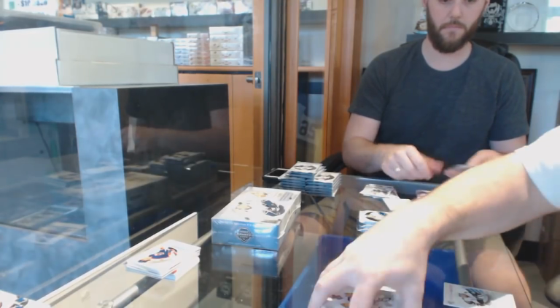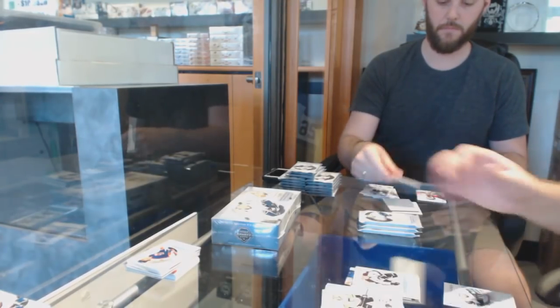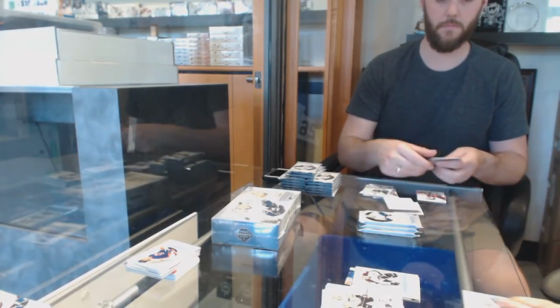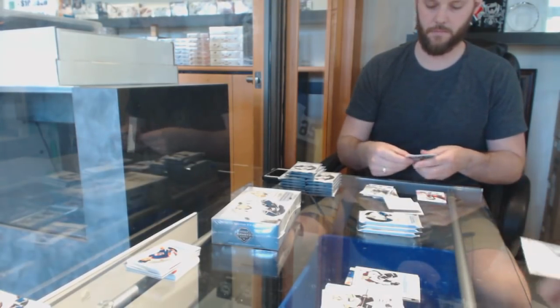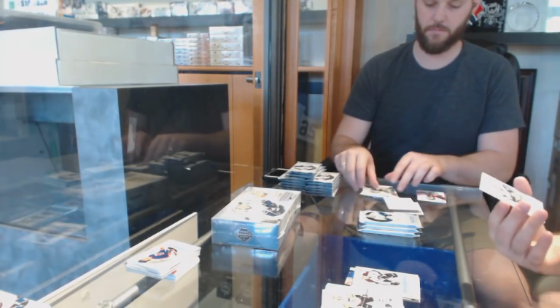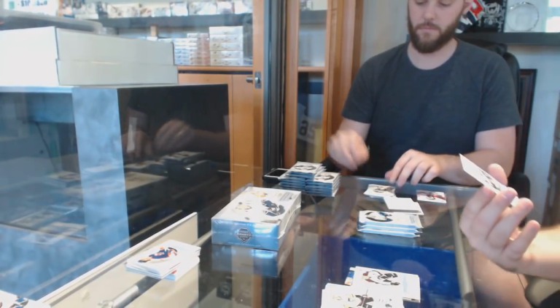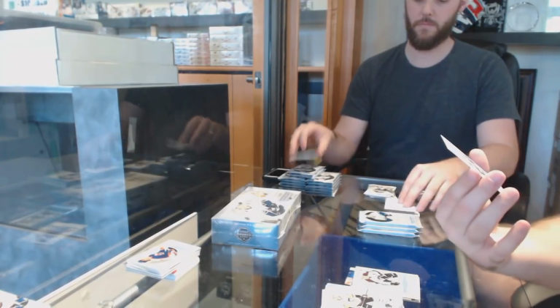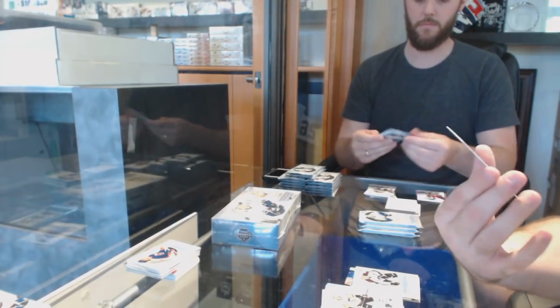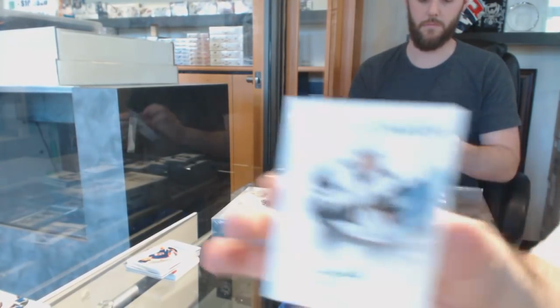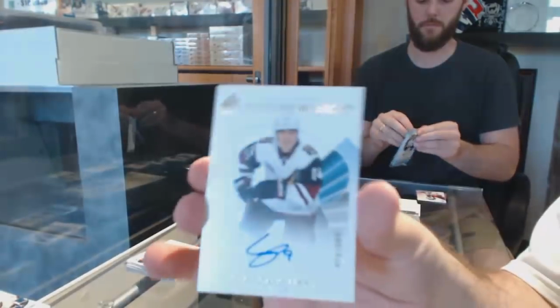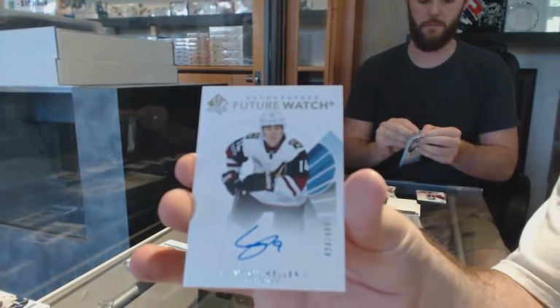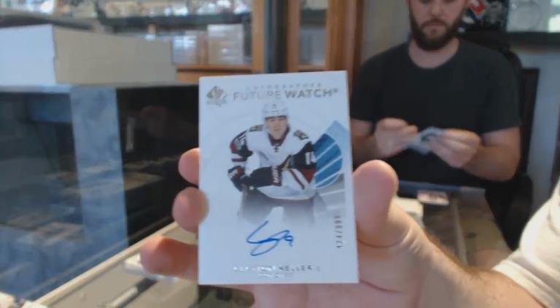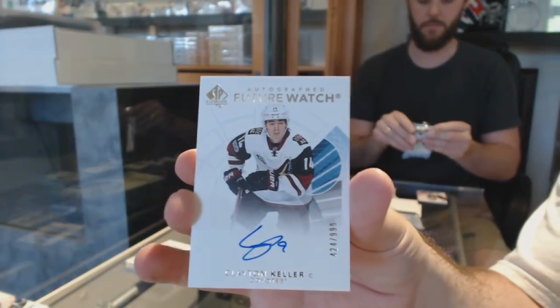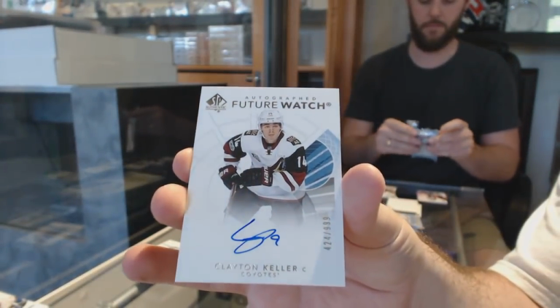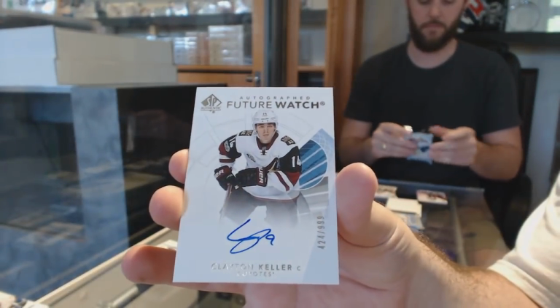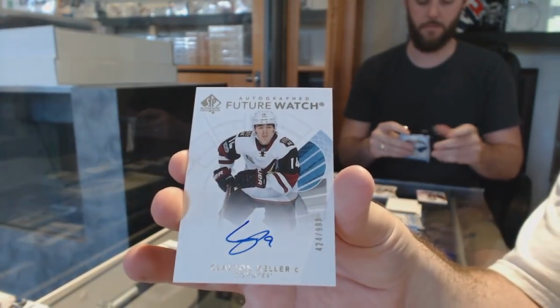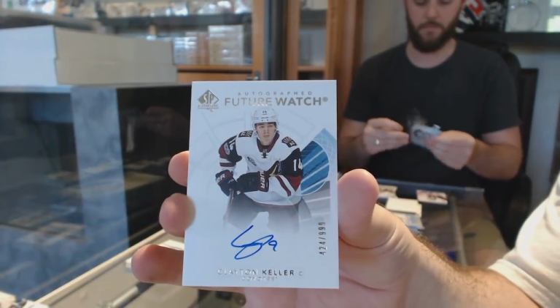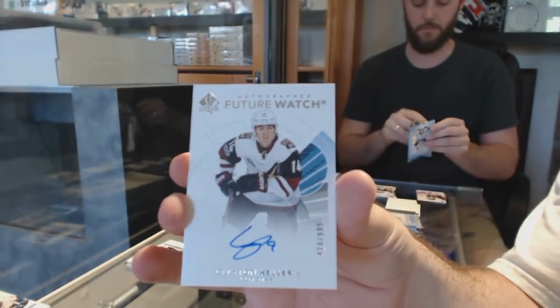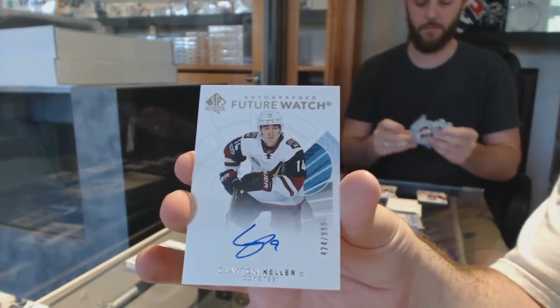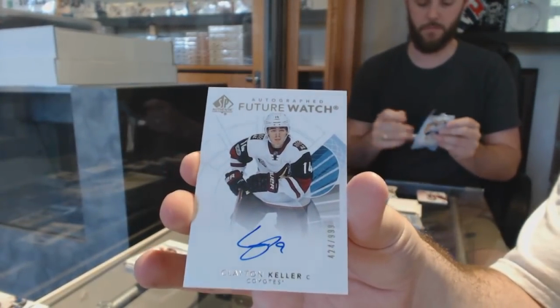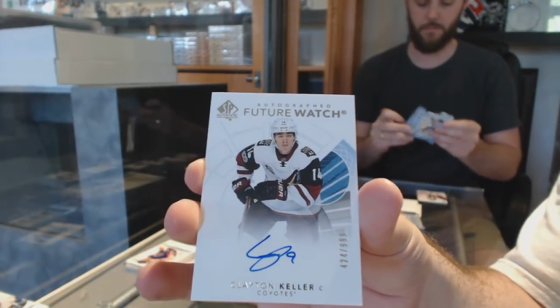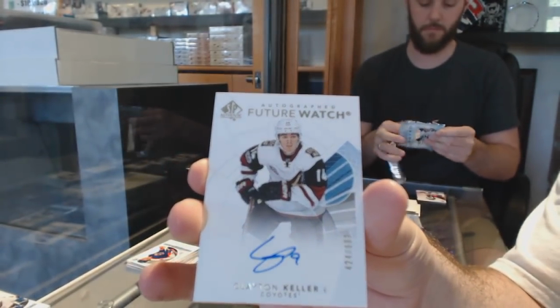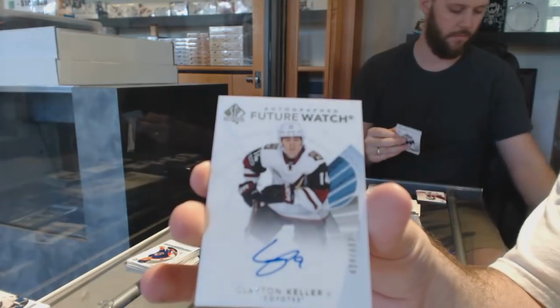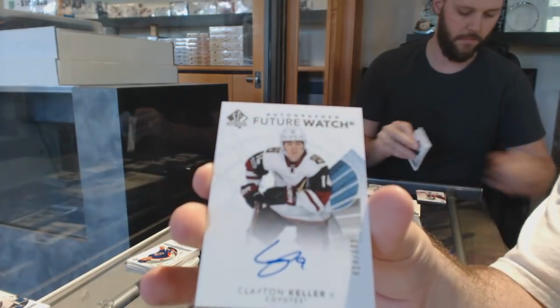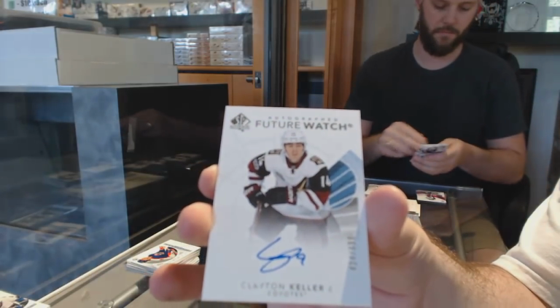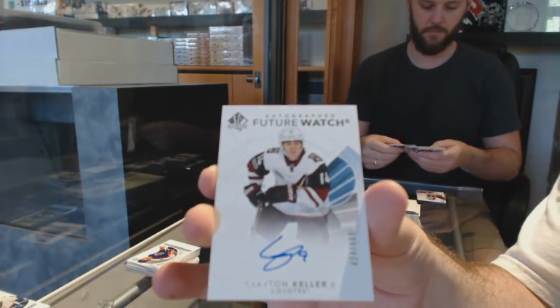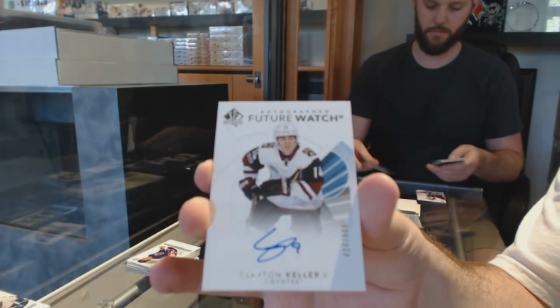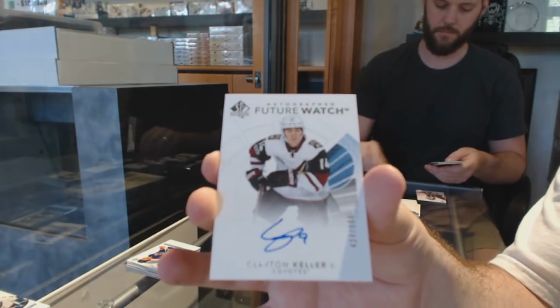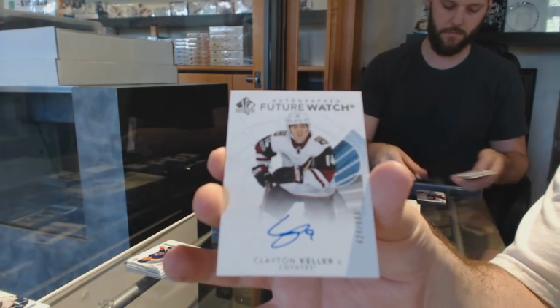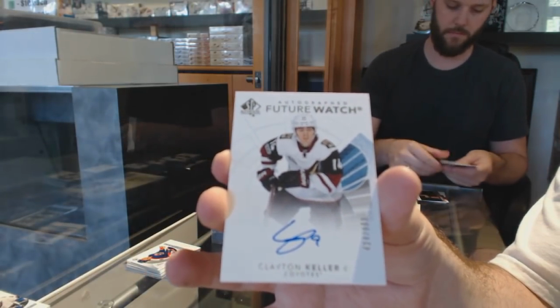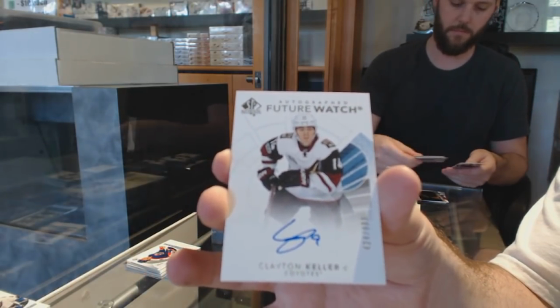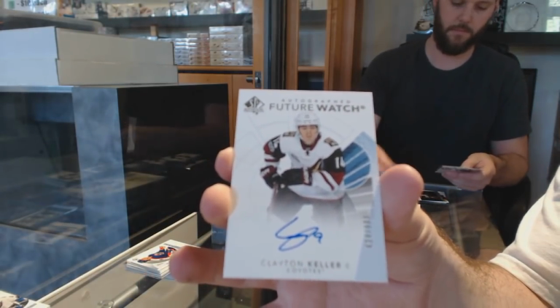Future Watch Auto for the Coyotes, Clayton Keller. And by the way, guys, we do have that grading special.